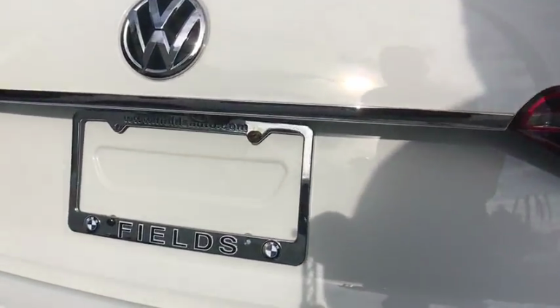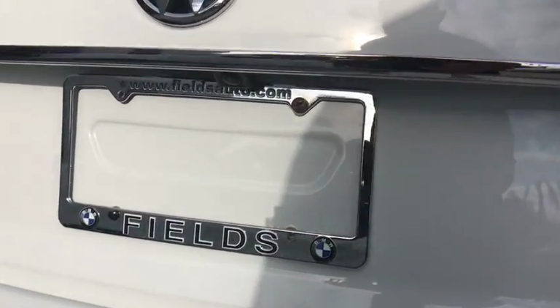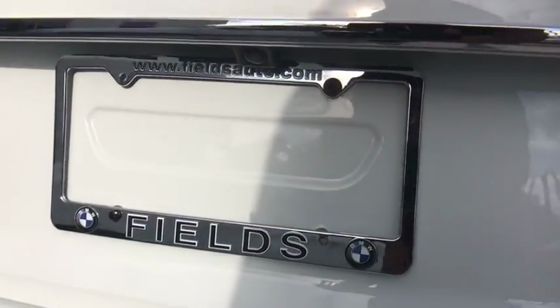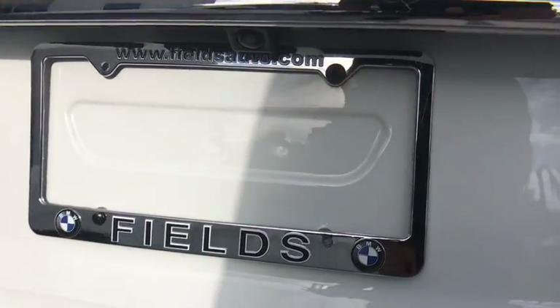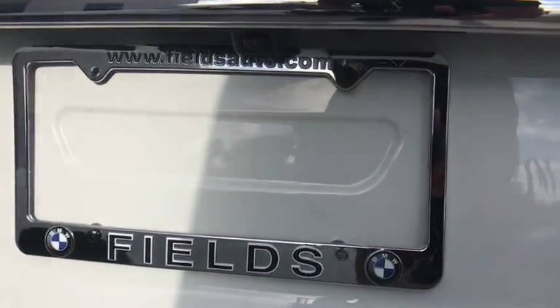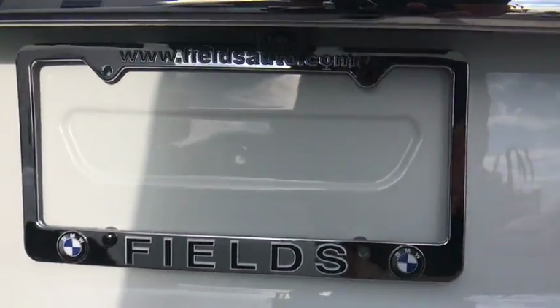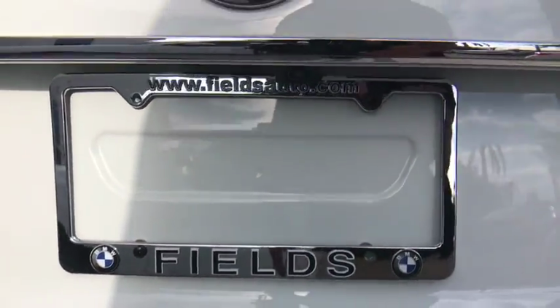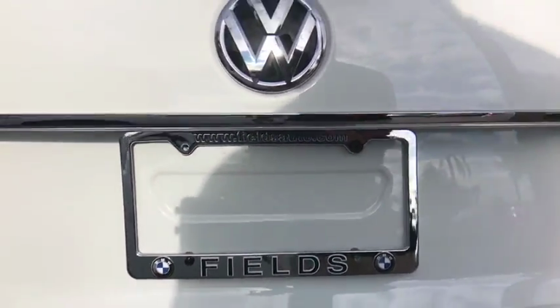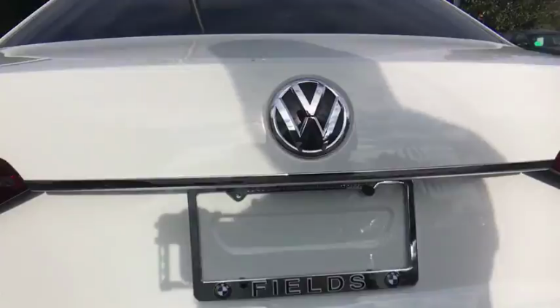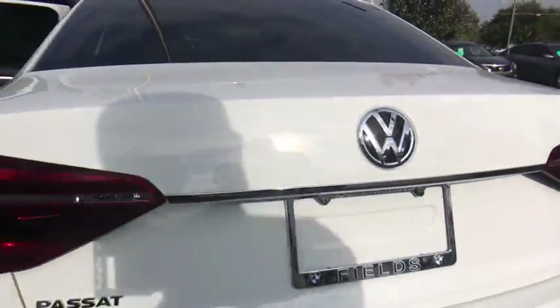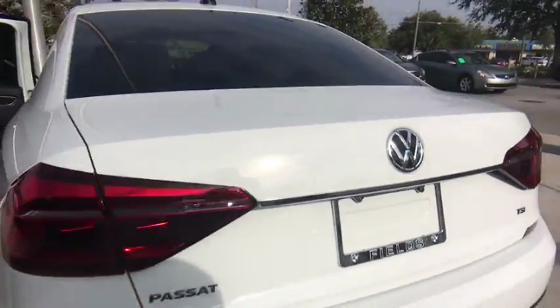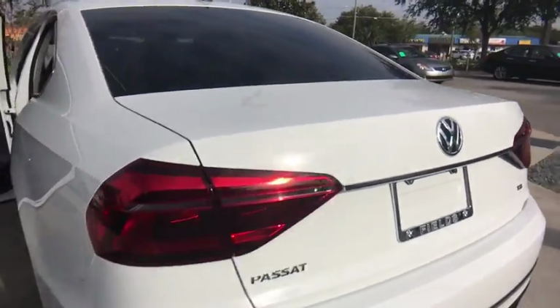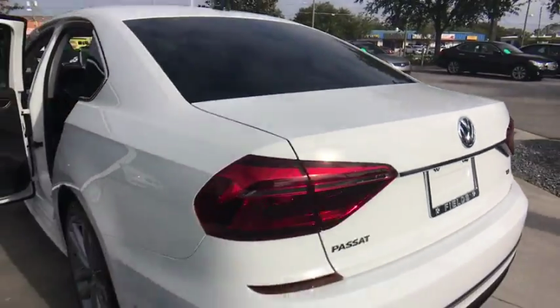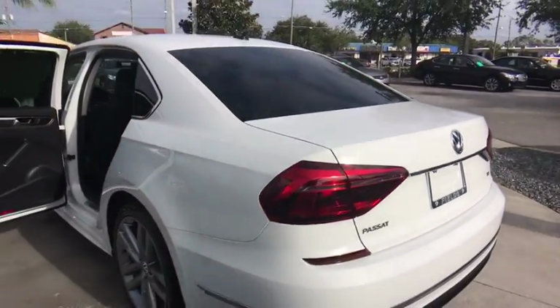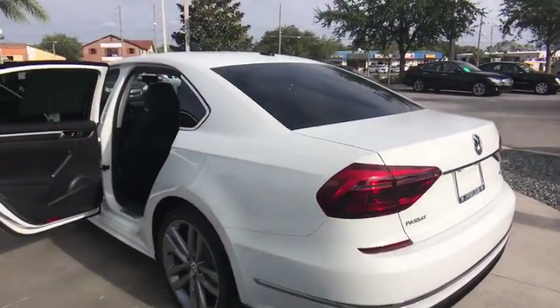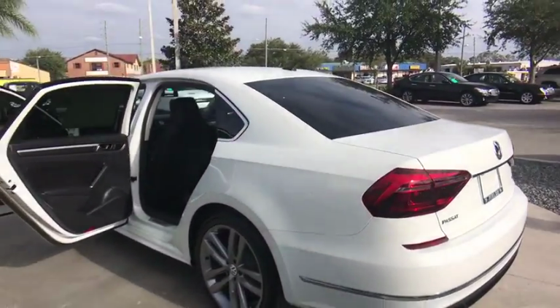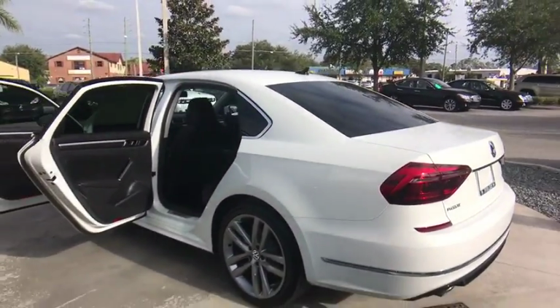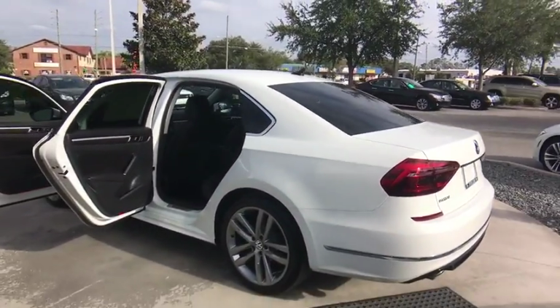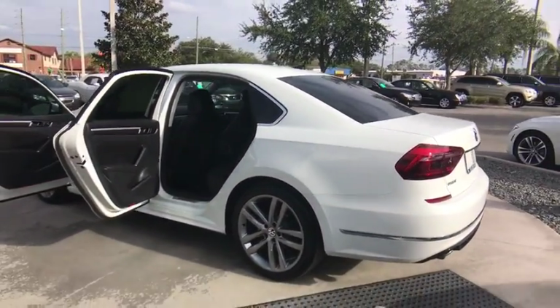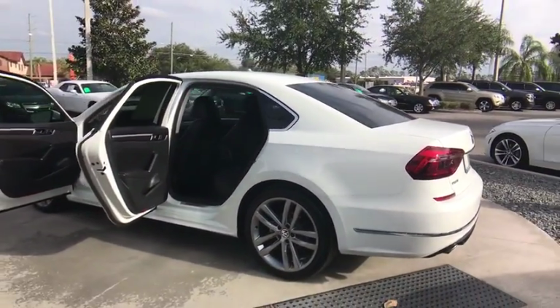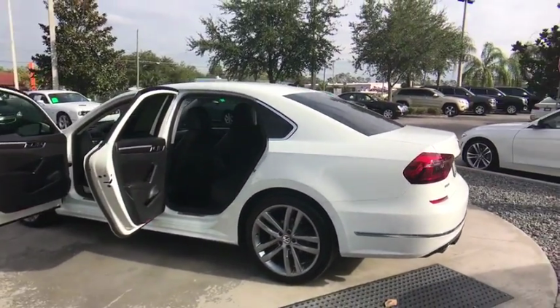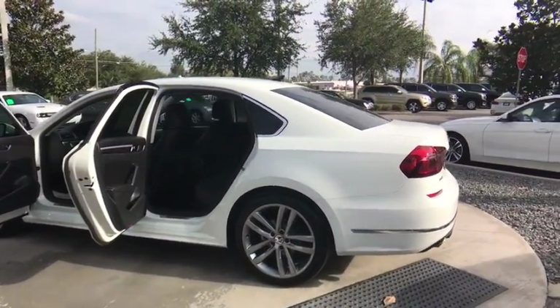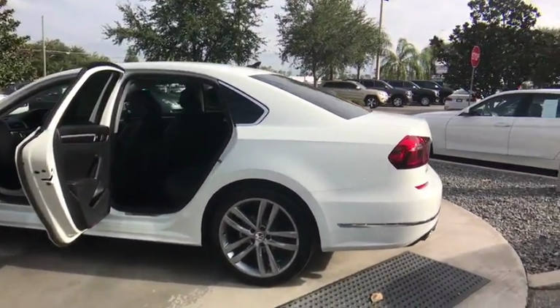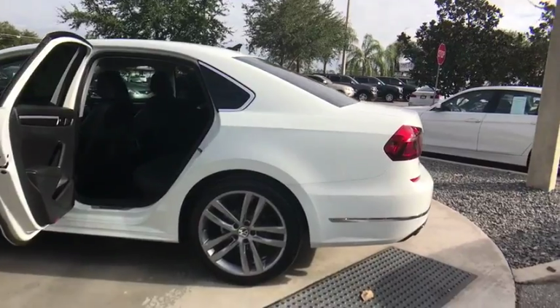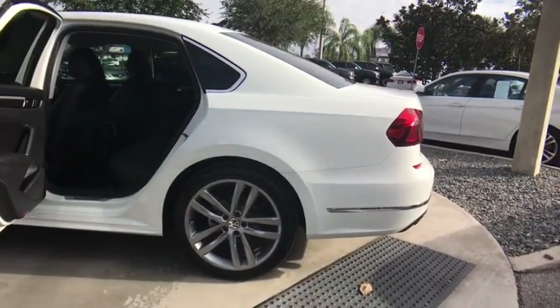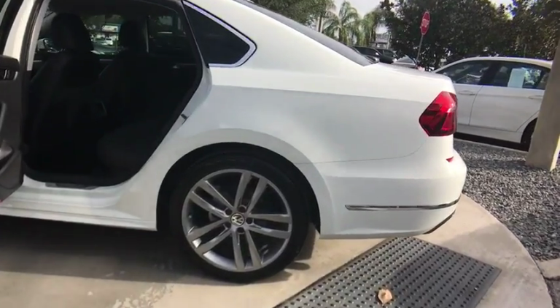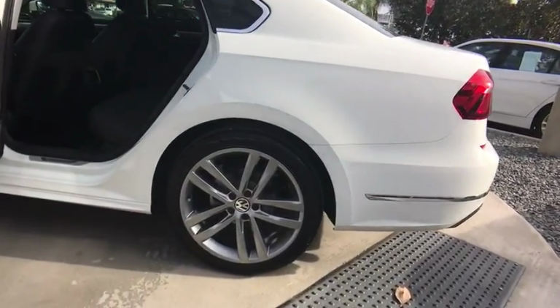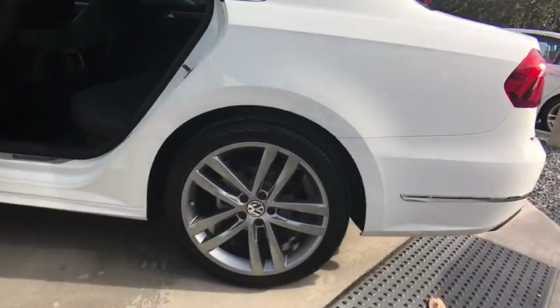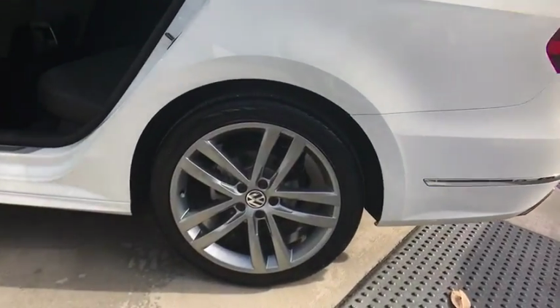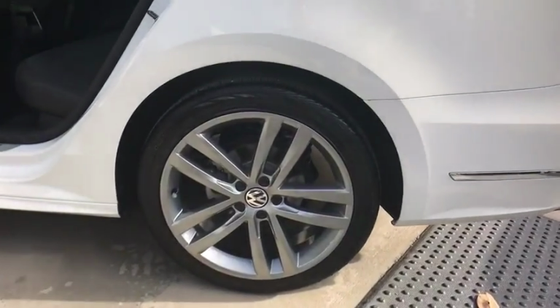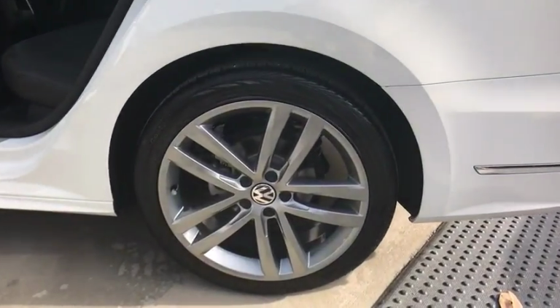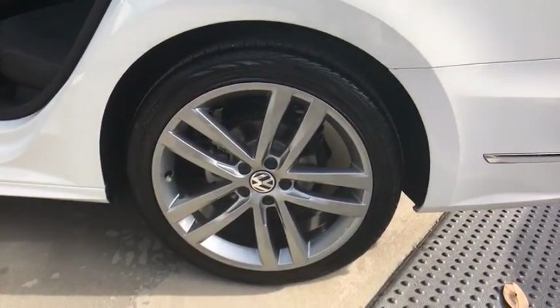Stability control, traction control, anti-lock braking system, steering wheel audio controls, keyless entry, backup camera, Bluetooth, leather wrapped steering wheel, adjustable steering wheel, power steering.